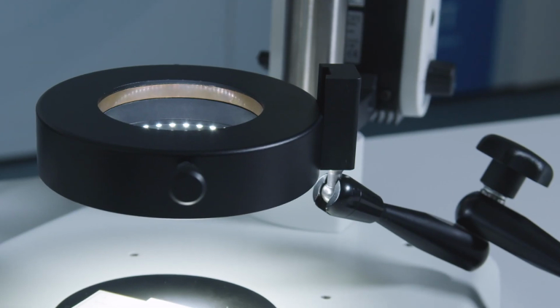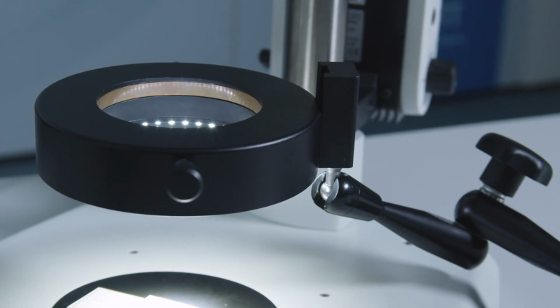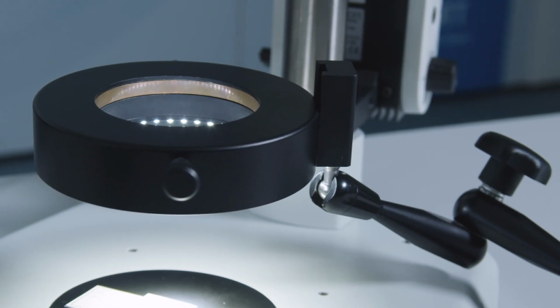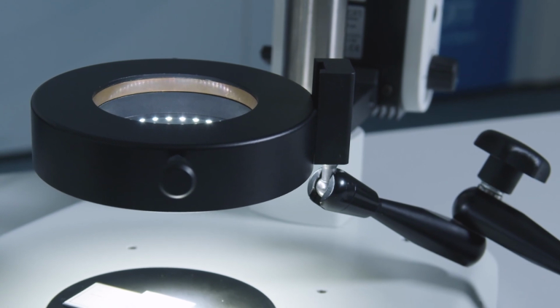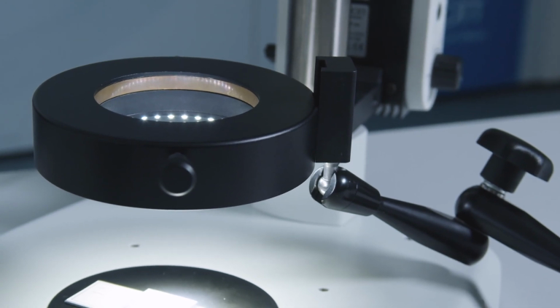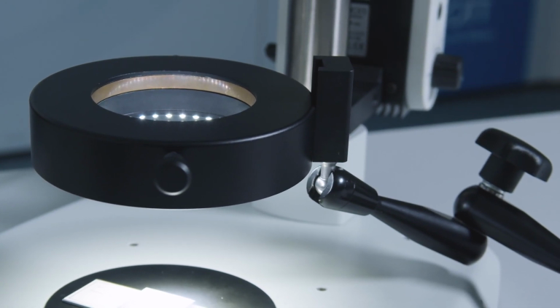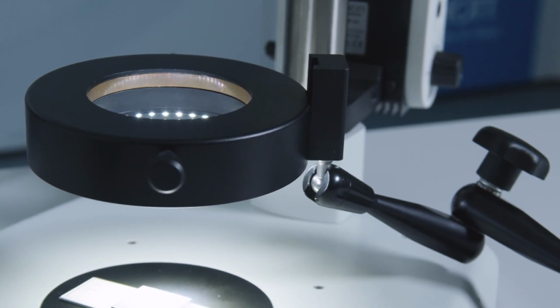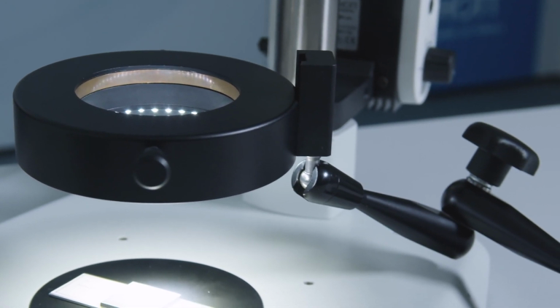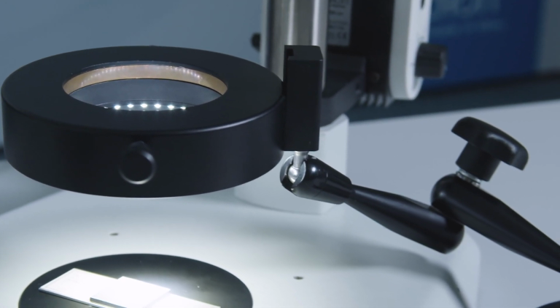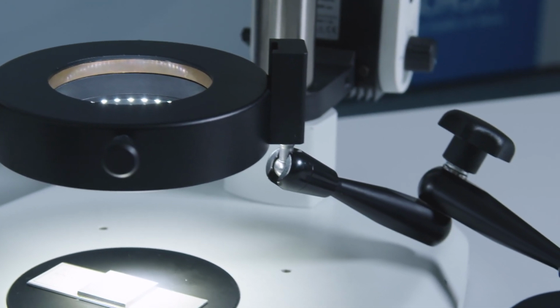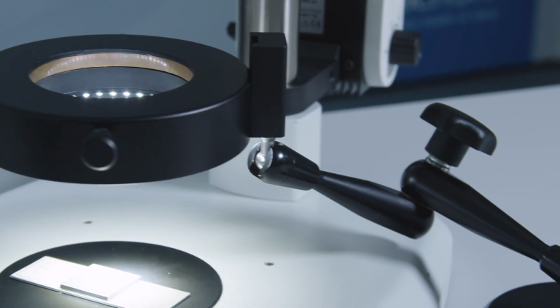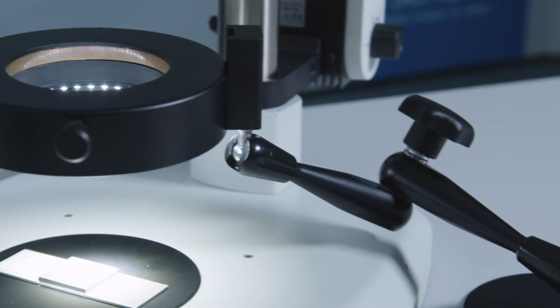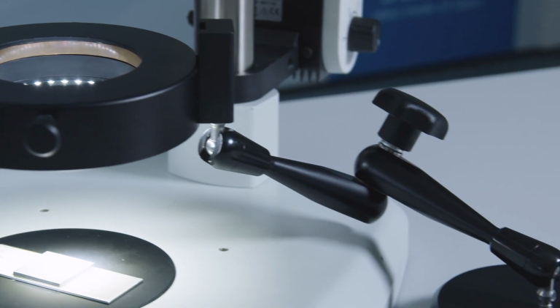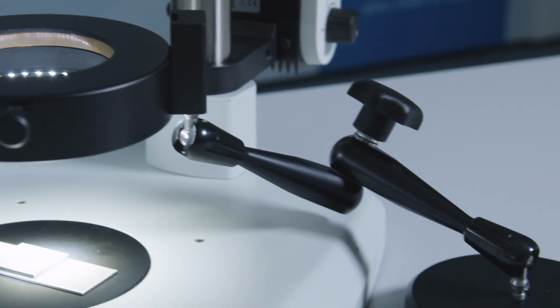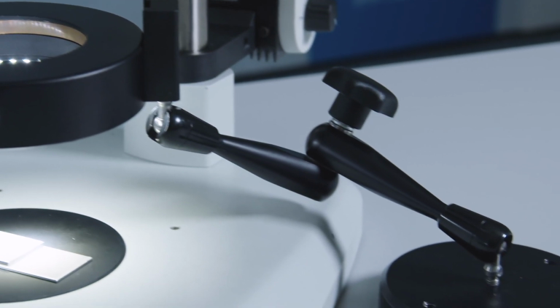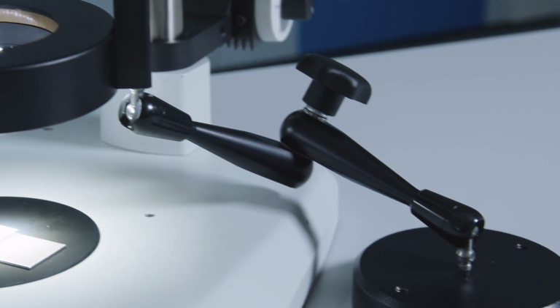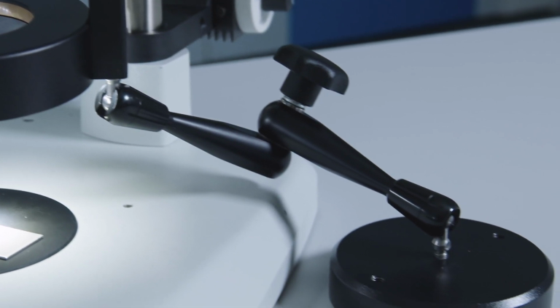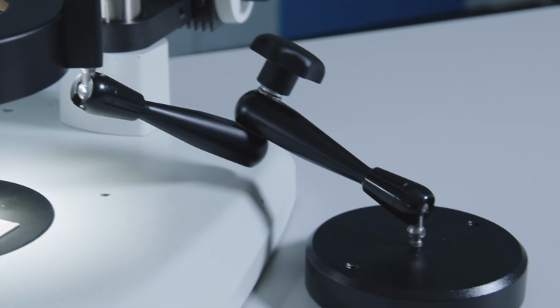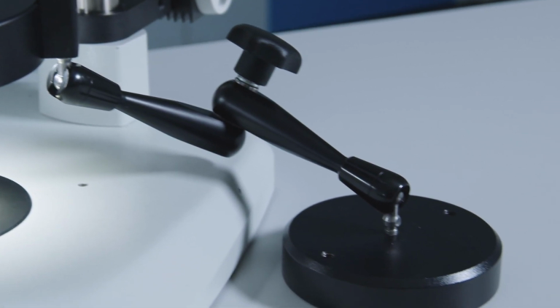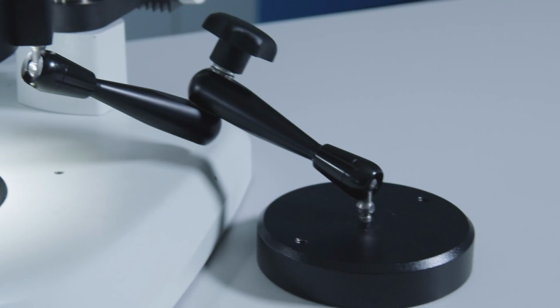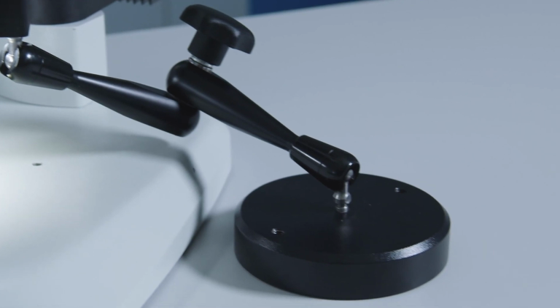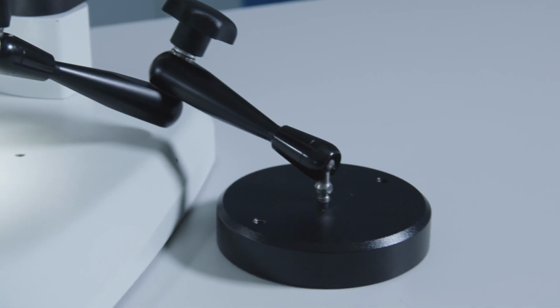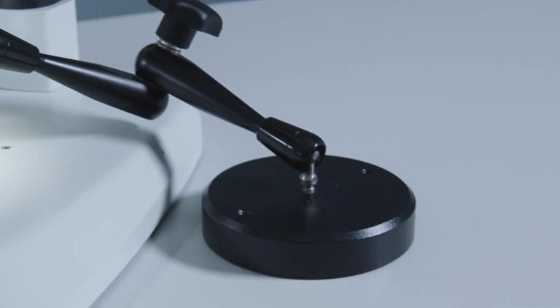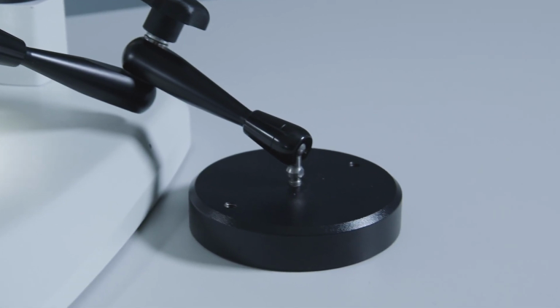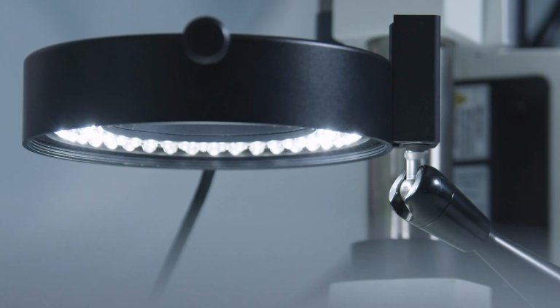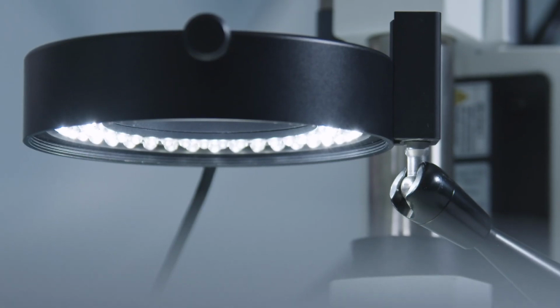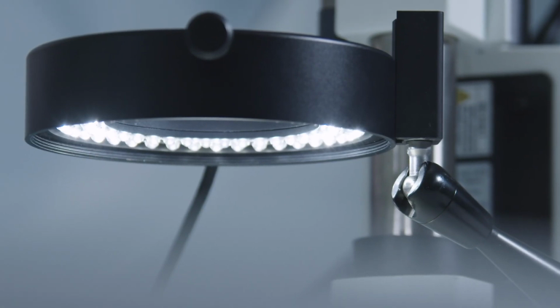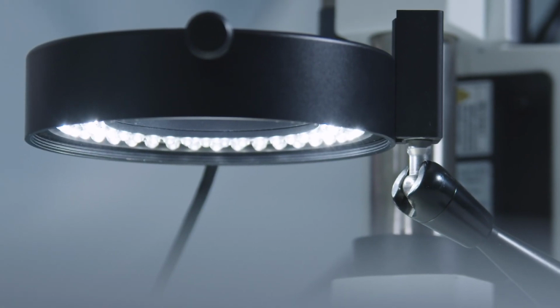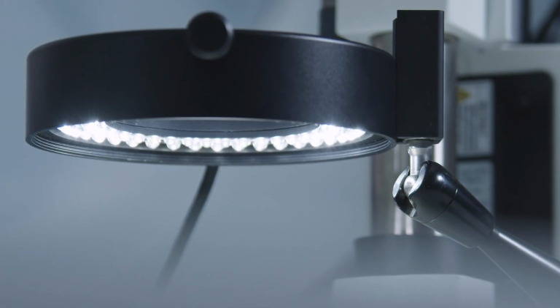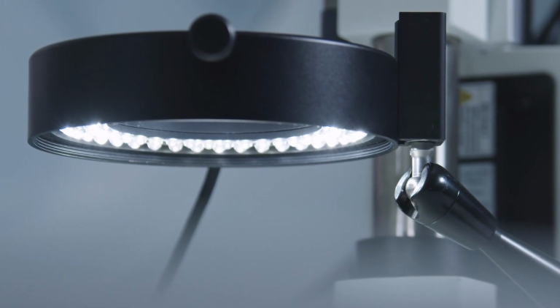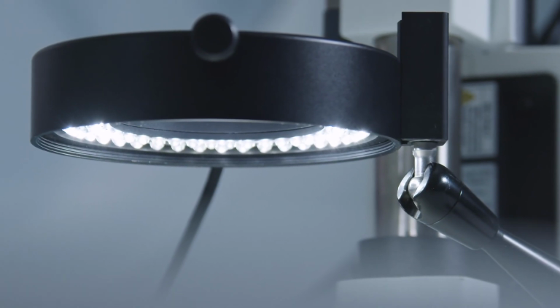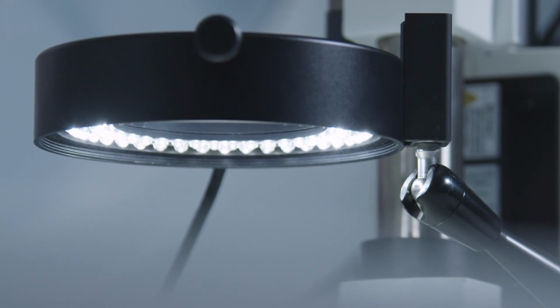This setup is also possible using bright field ring lights, recommended for lenses with very long working distances where ring lights could not be used effectively.